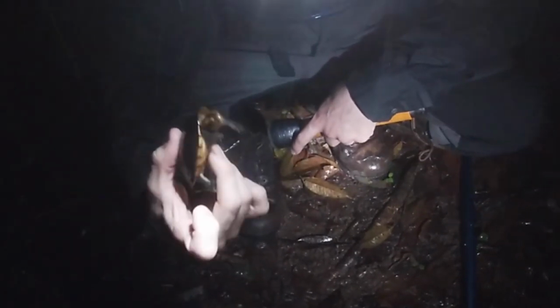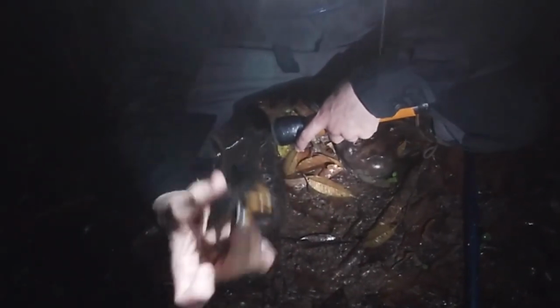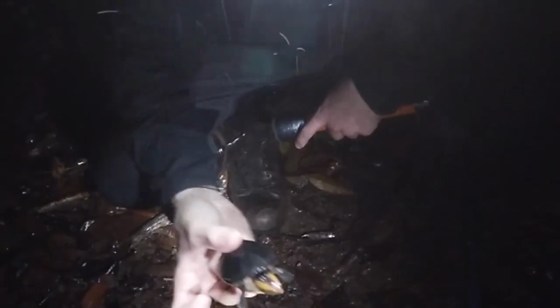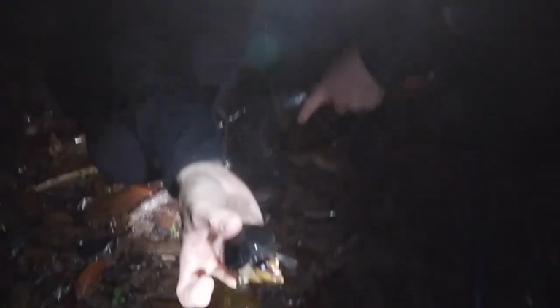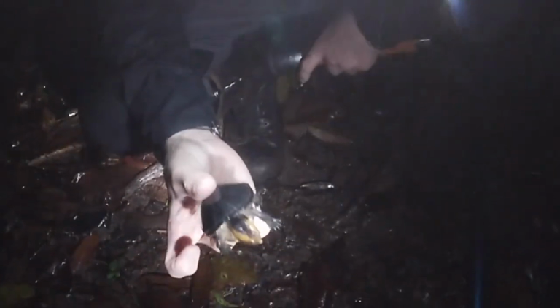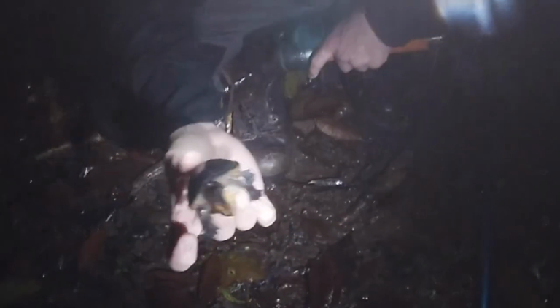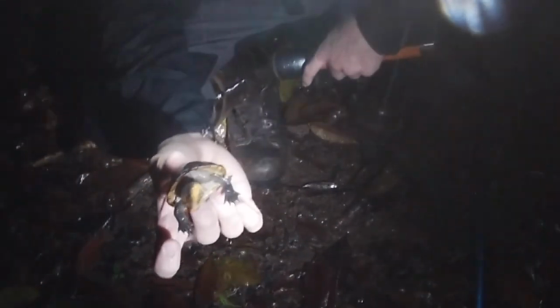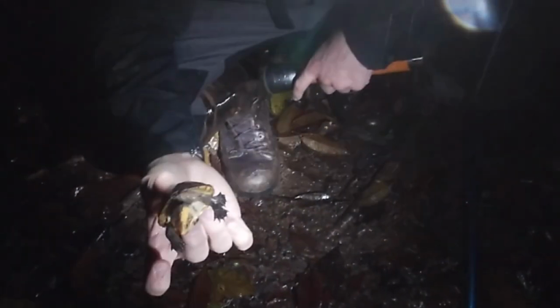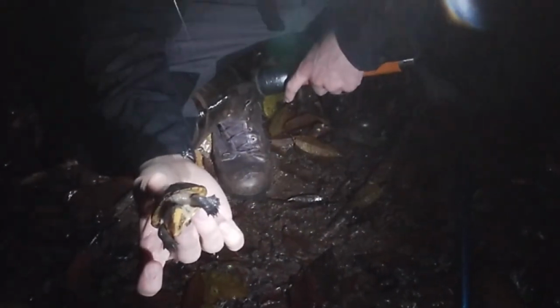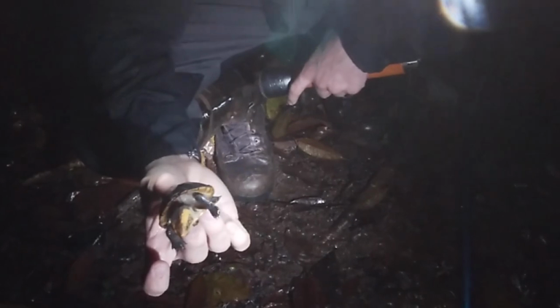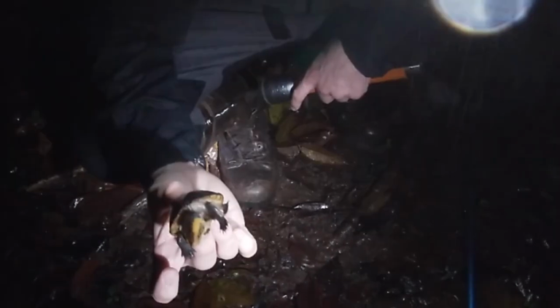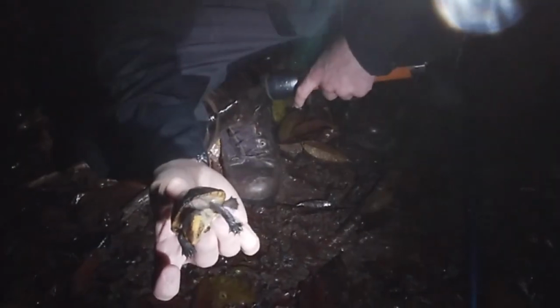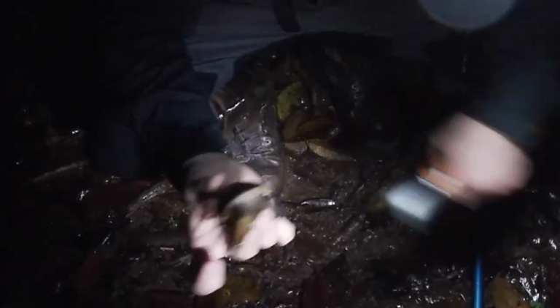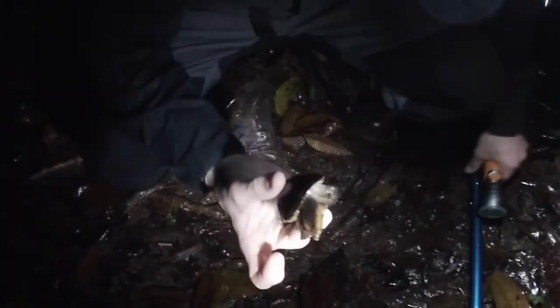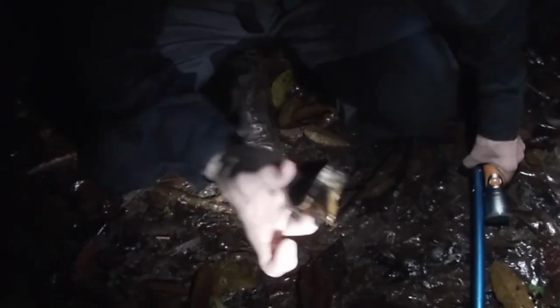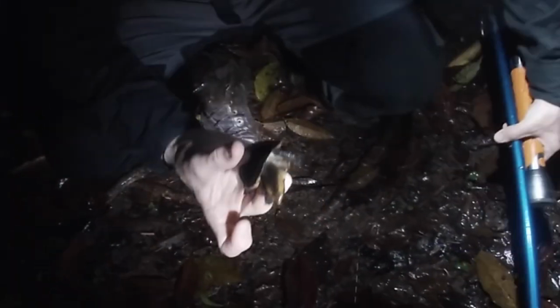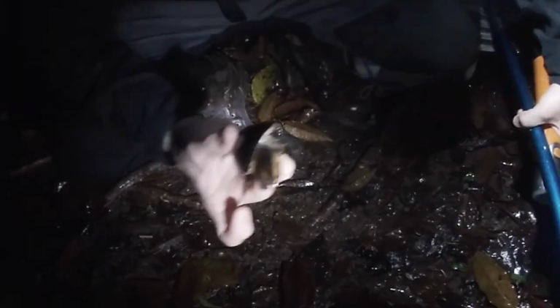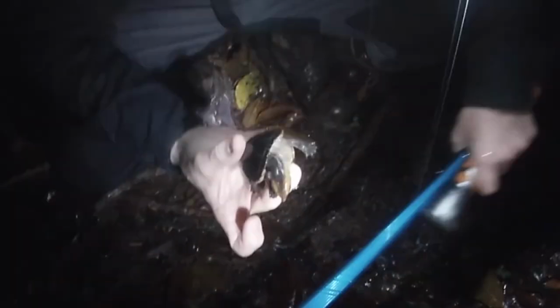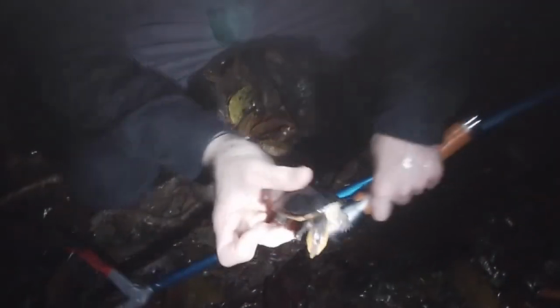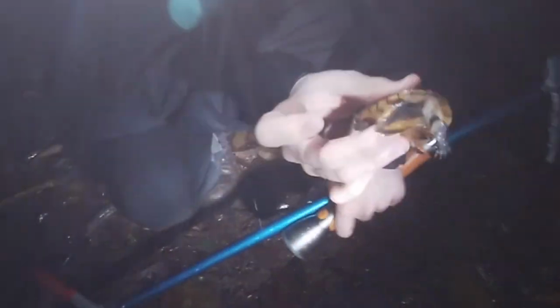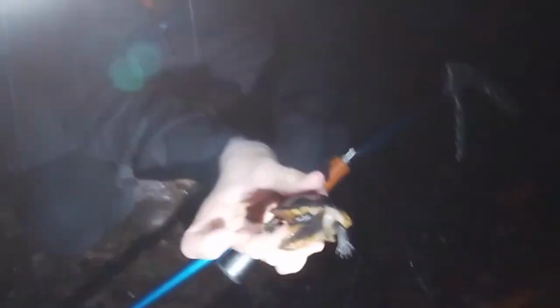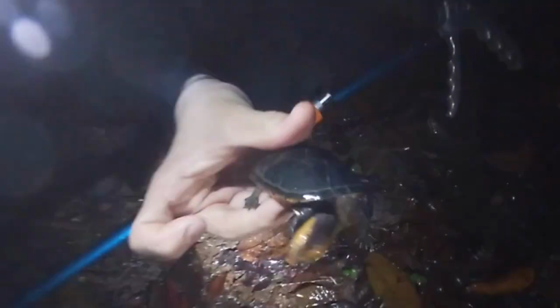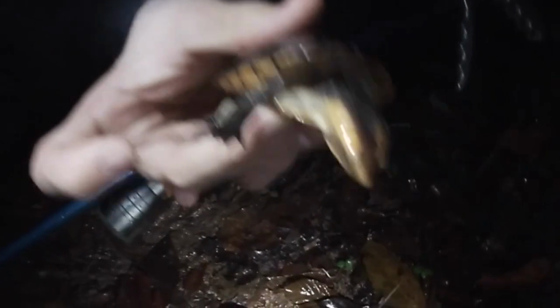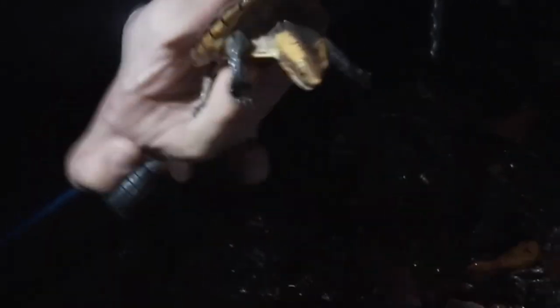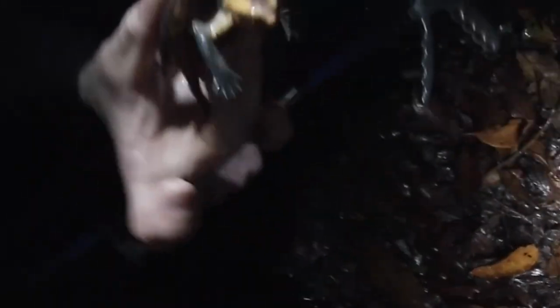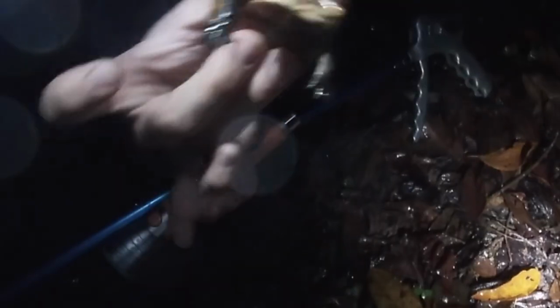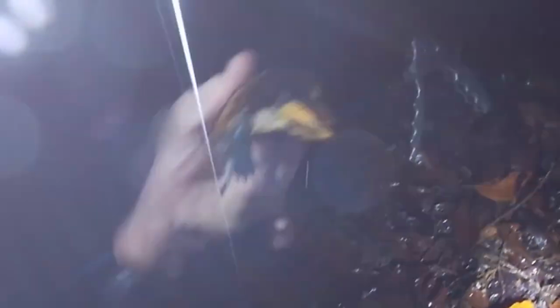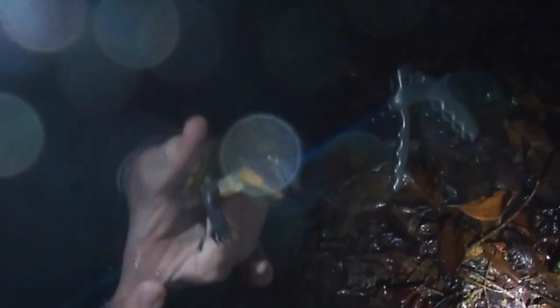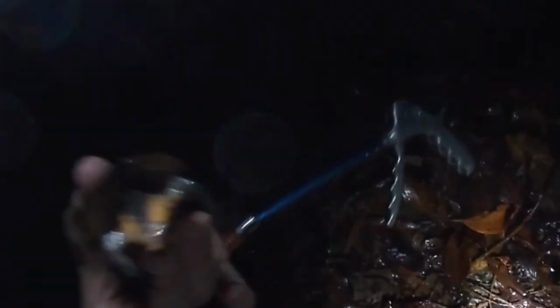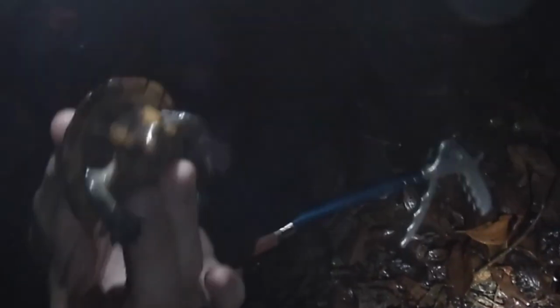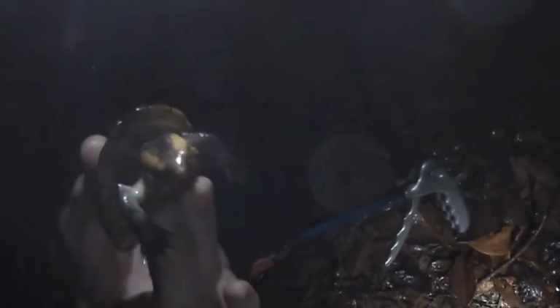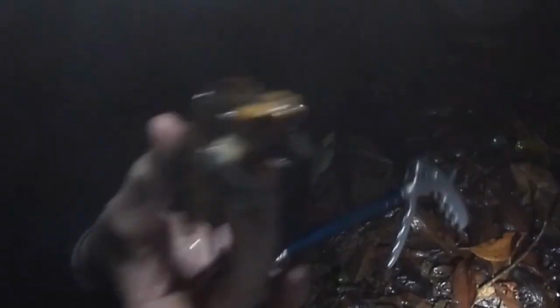I'm used to seeing mud turtles back in the States, but this is a quite interesting jungle variety. He's trying to bite! Thank you so much for watching — please like, subscribe, and we'll see you next time.